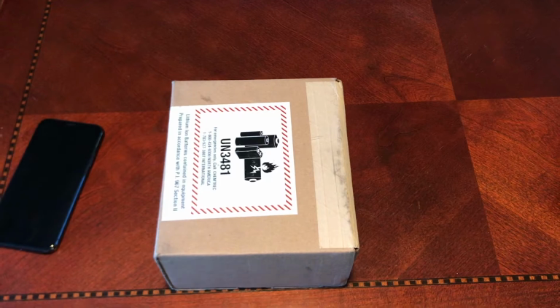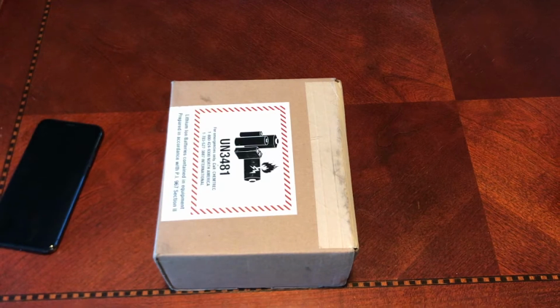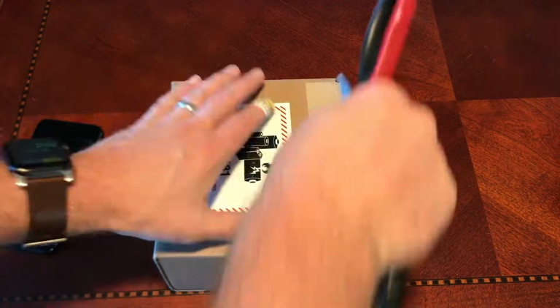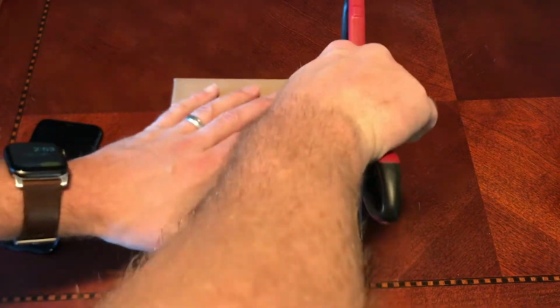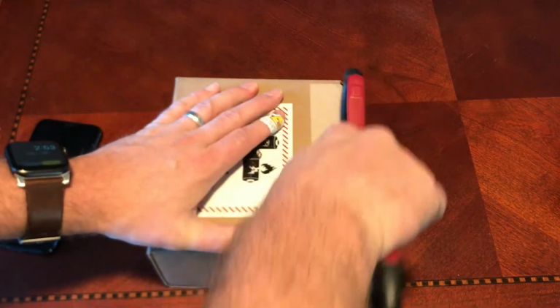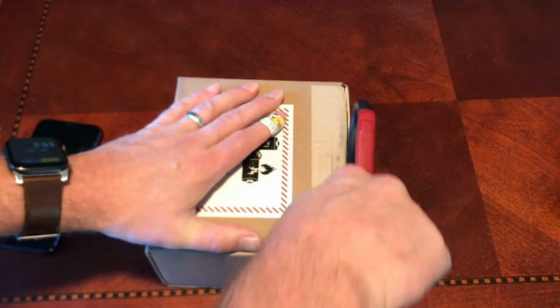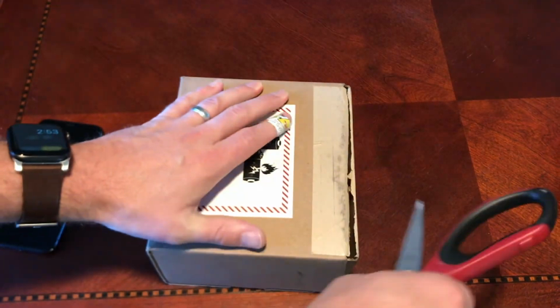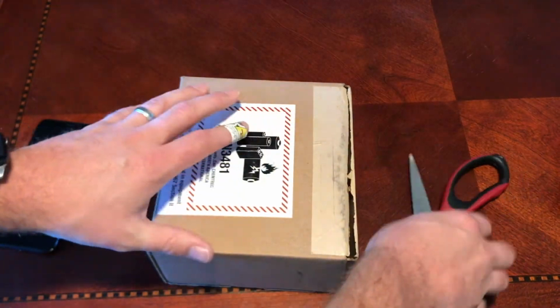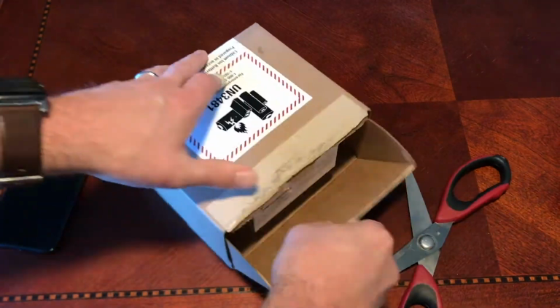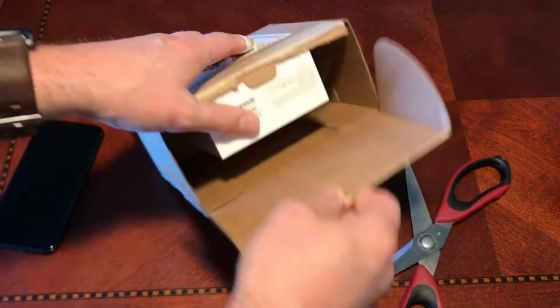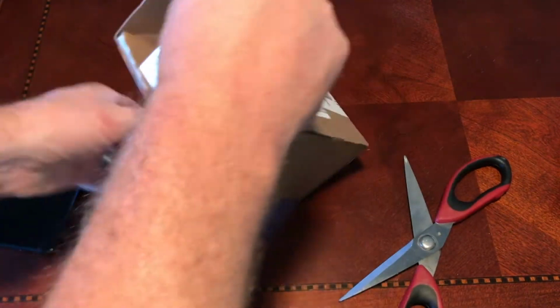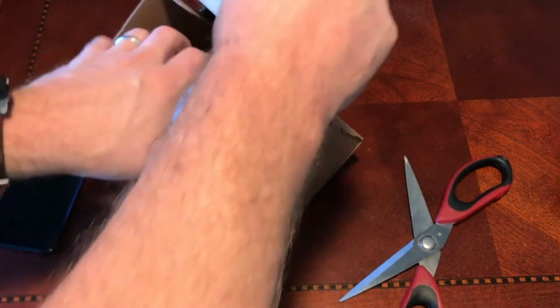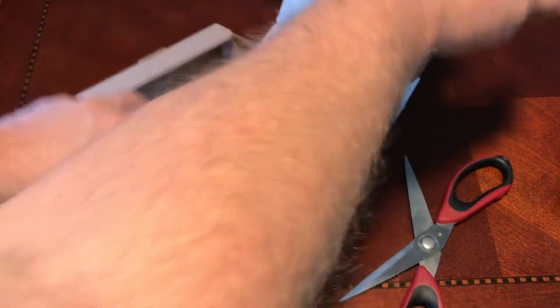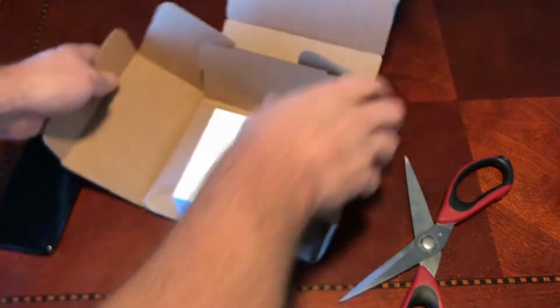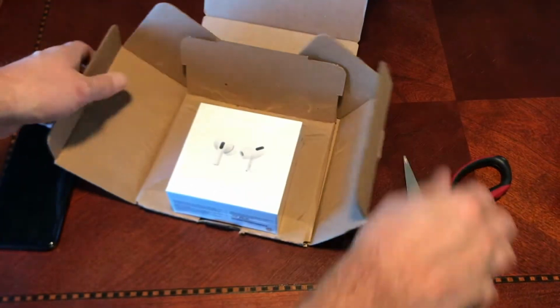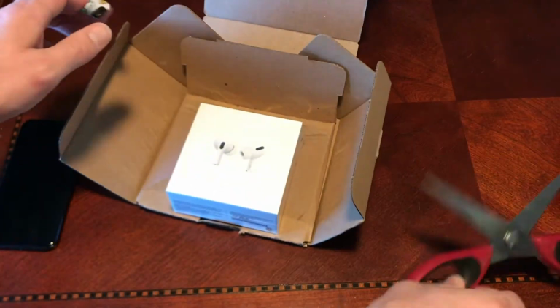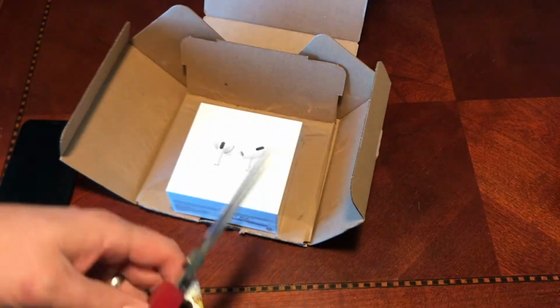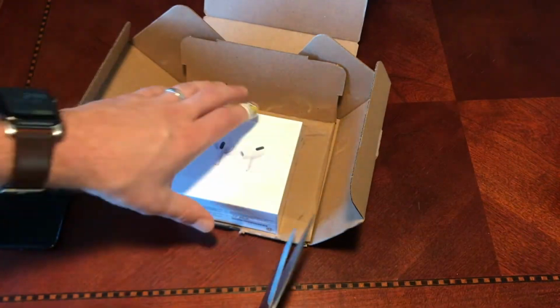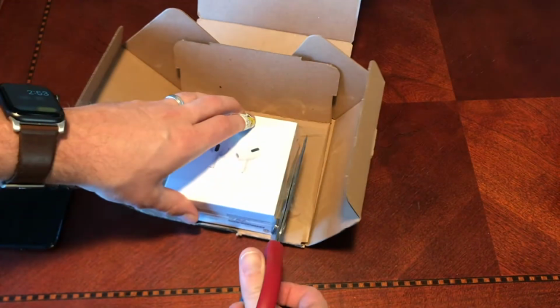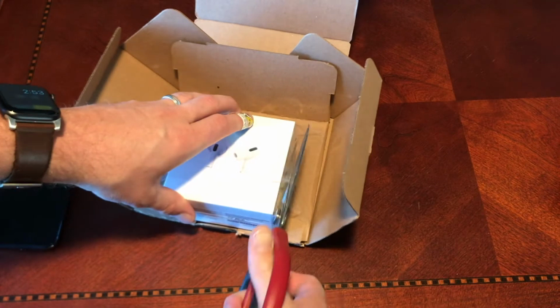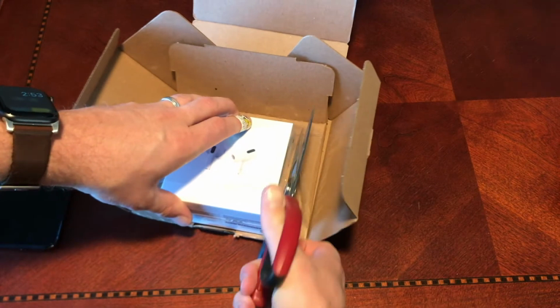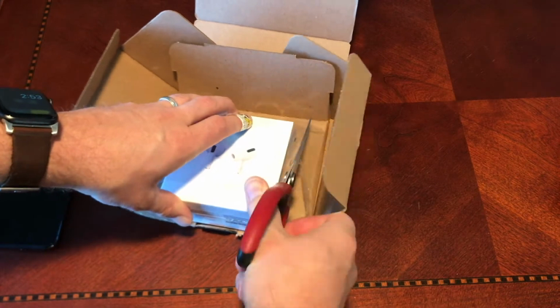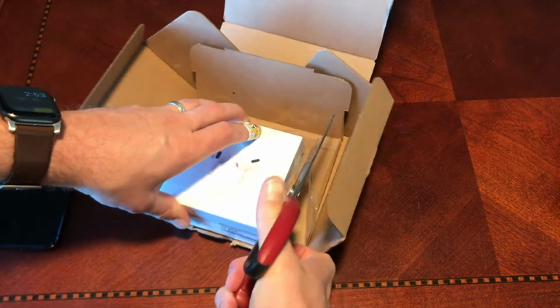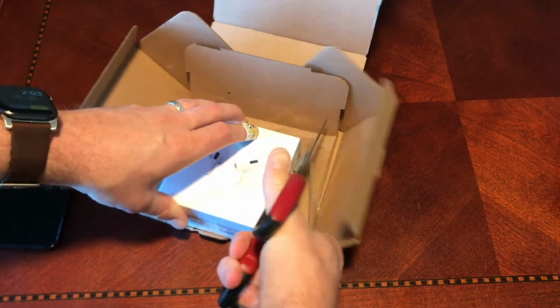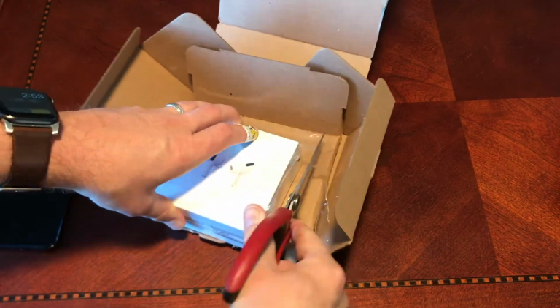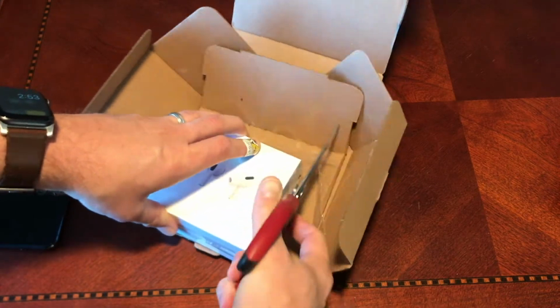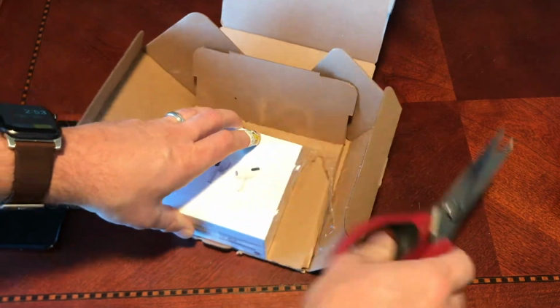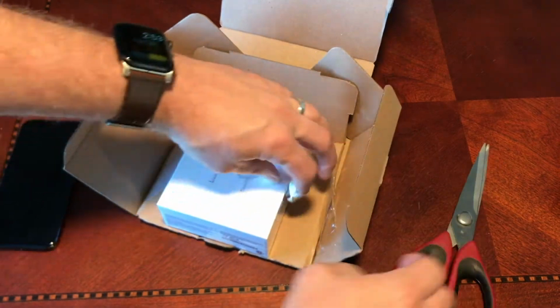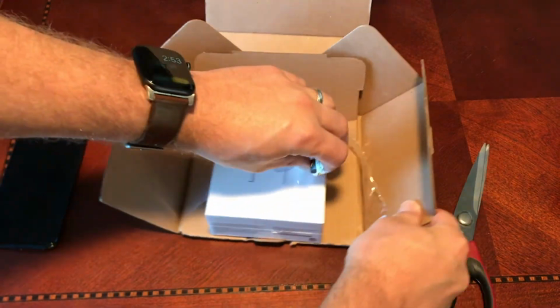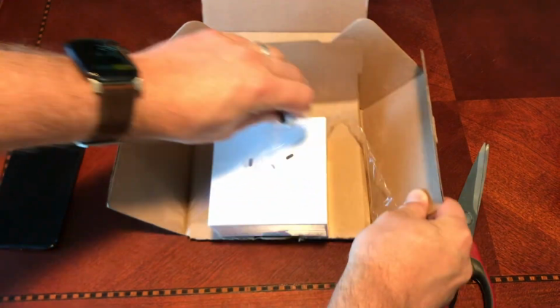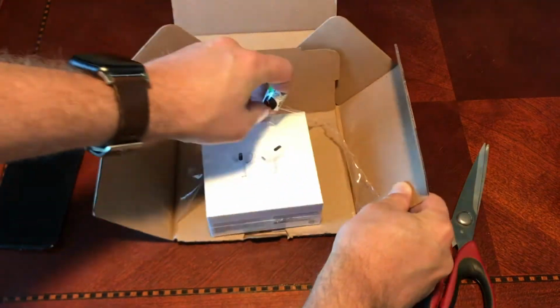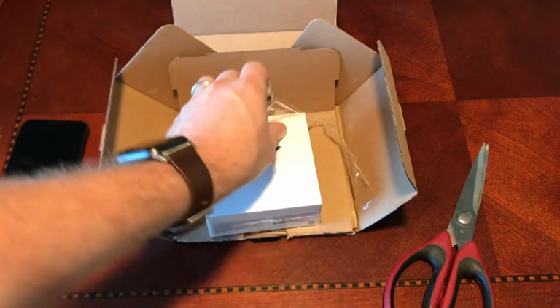Welcome to Walt's How-To's and Reviews, where we're super efficient, going to get you the quickest, most thorough, brand new Apple AirPods review.